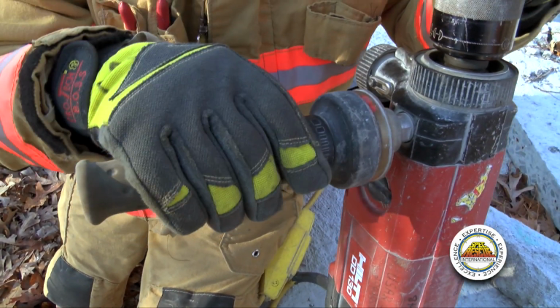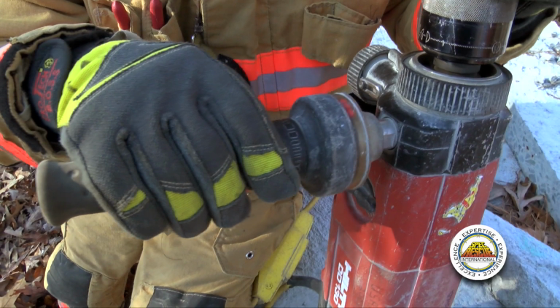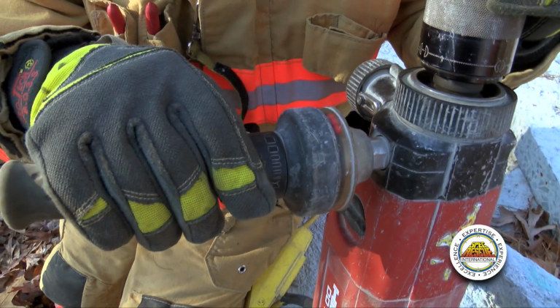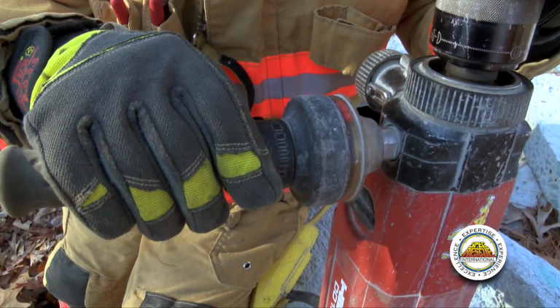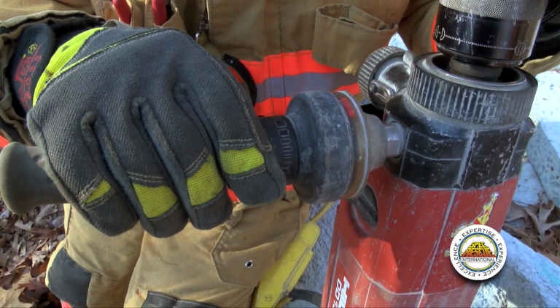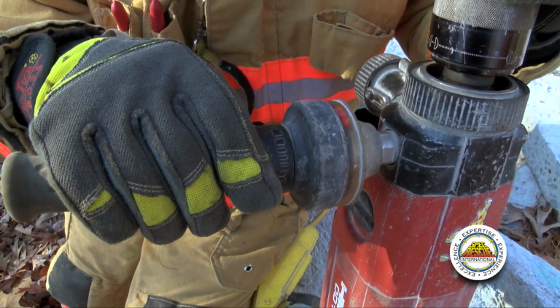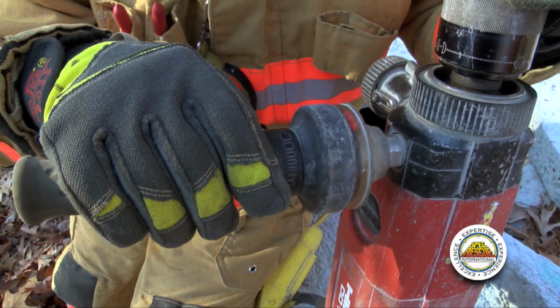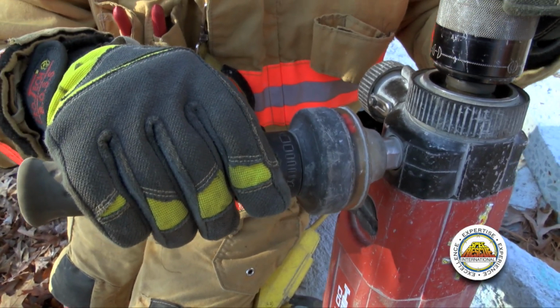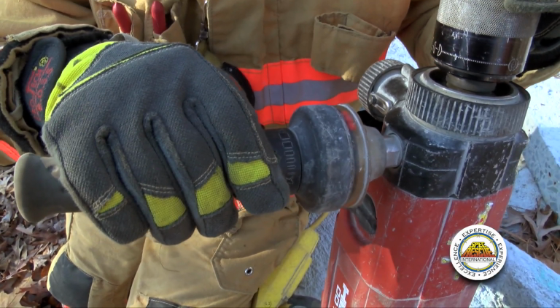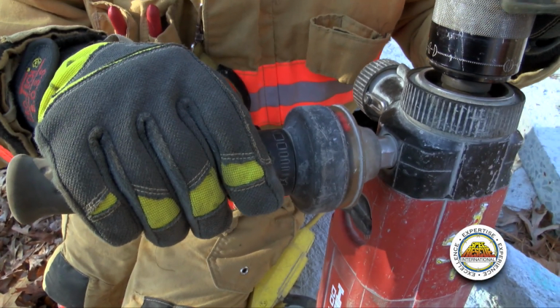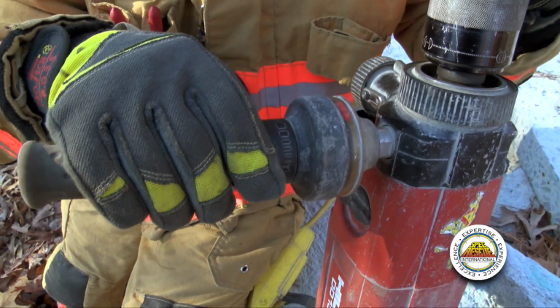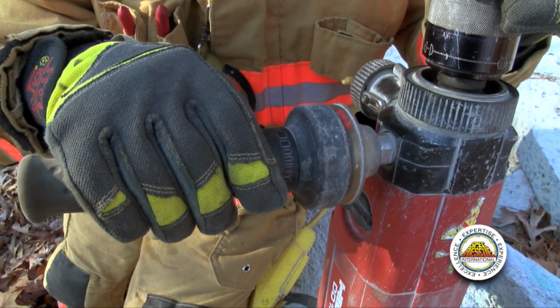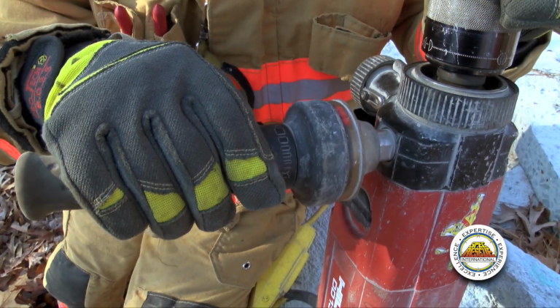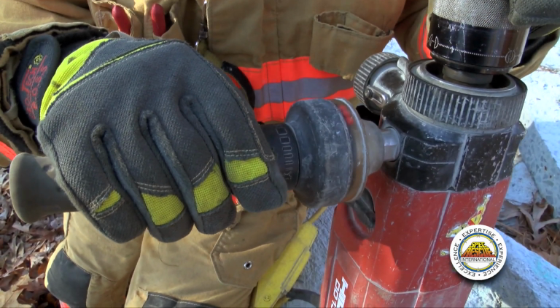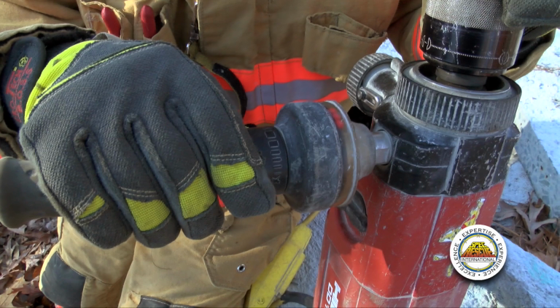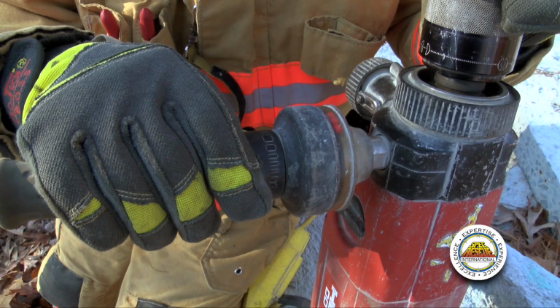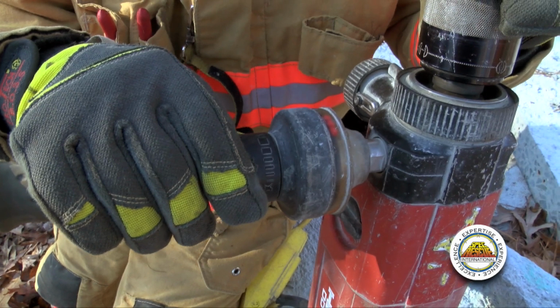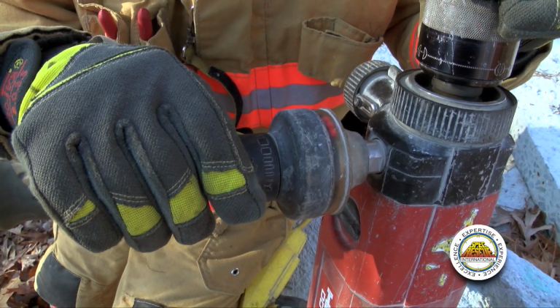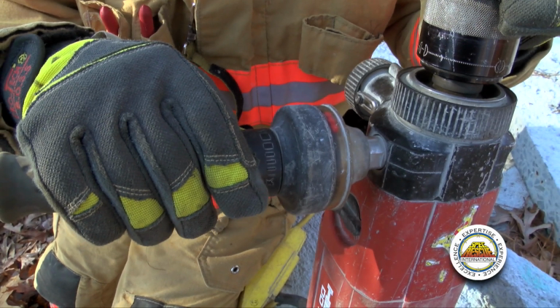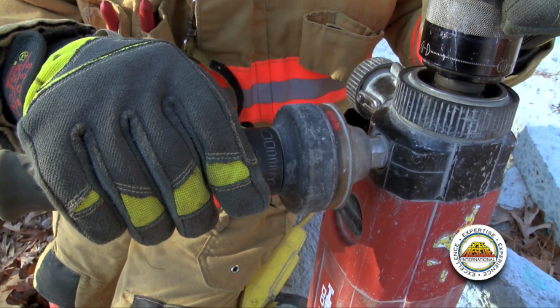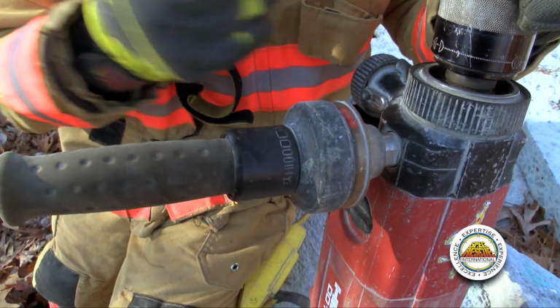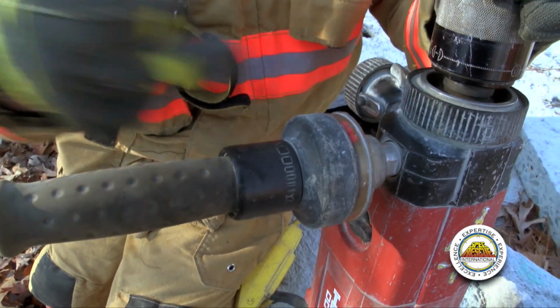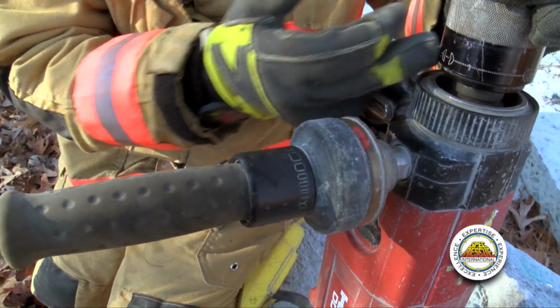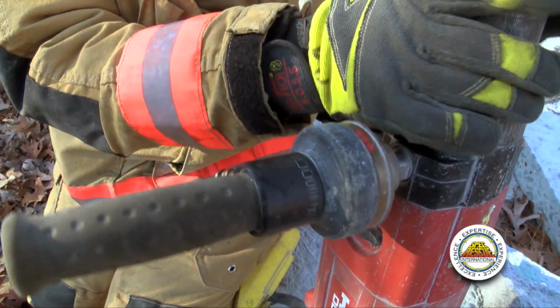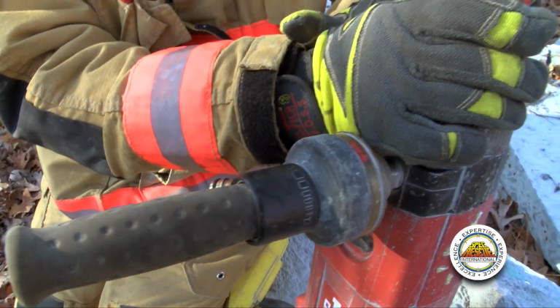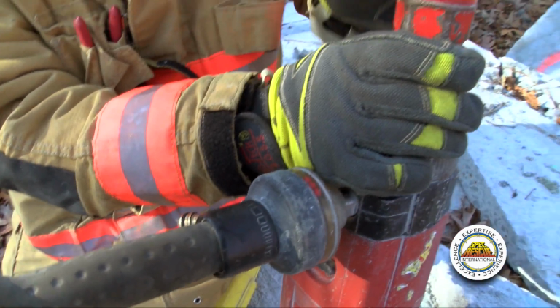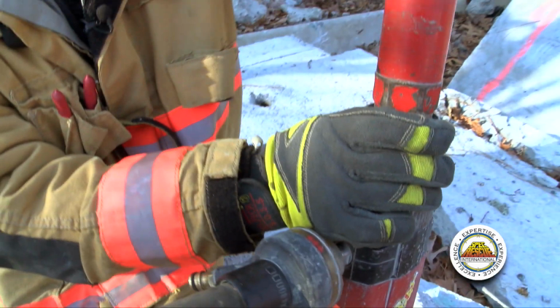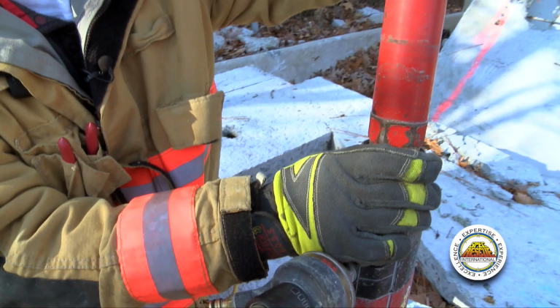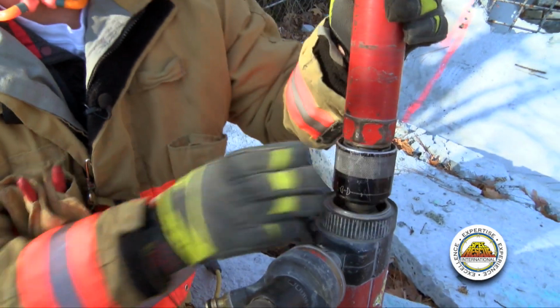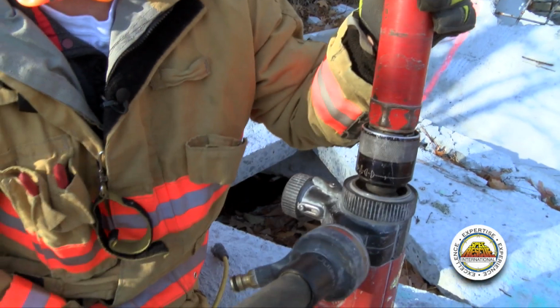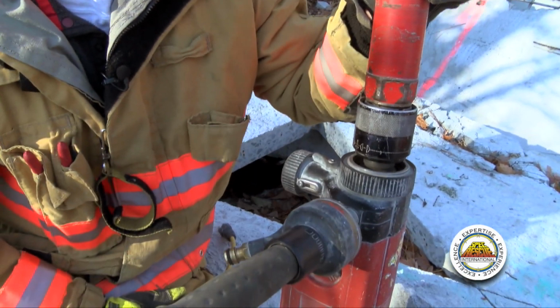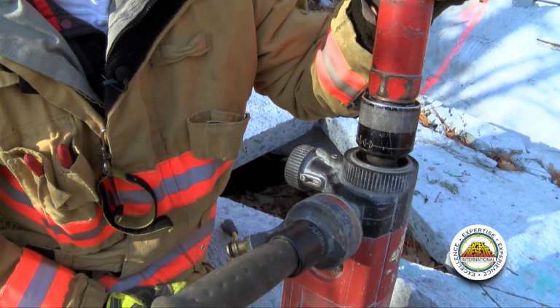That becomes important when you're going through the material — to get the right mixture, the right slurry, to allow you to grind through the material. This is internally fed through the bit into the material that you're going through.